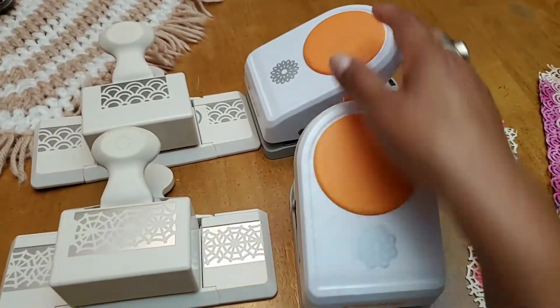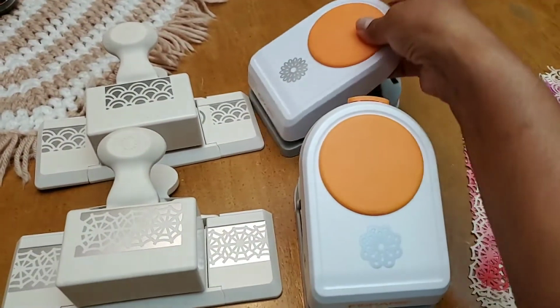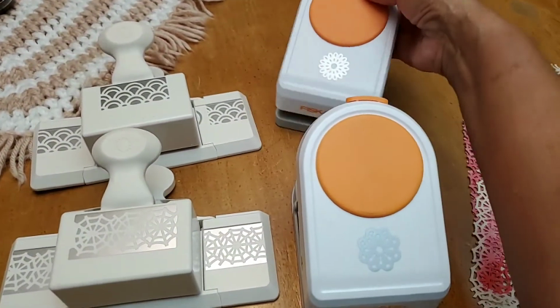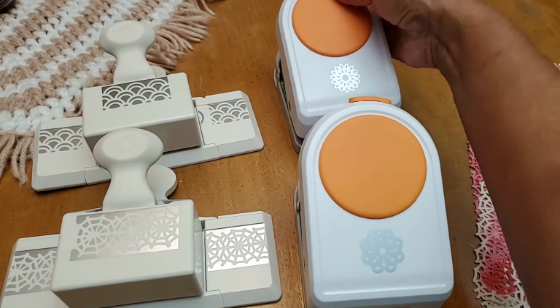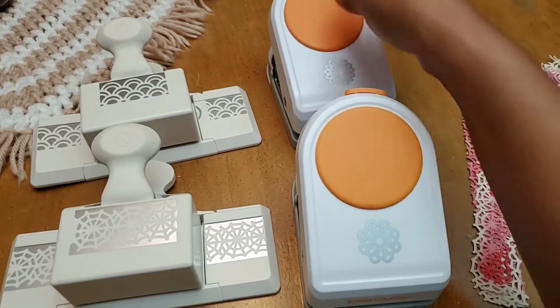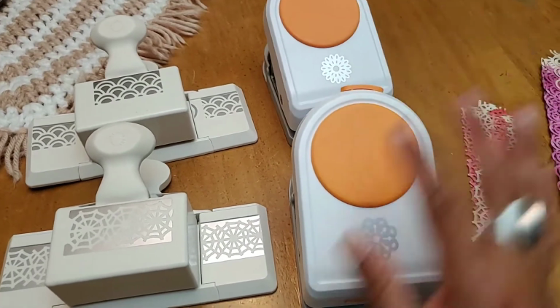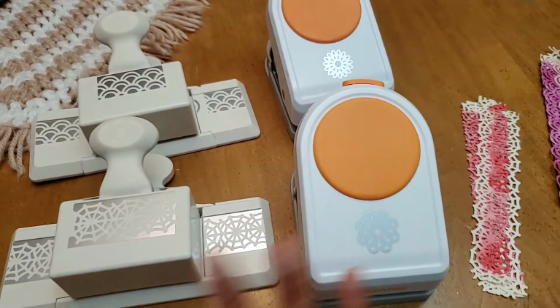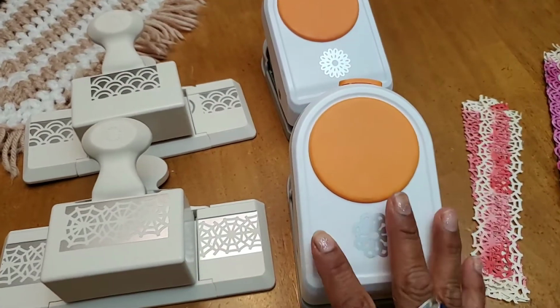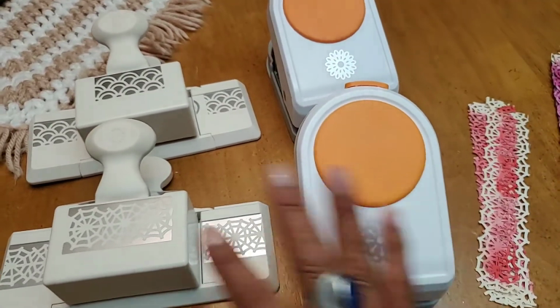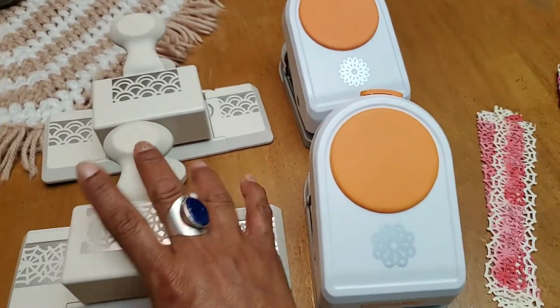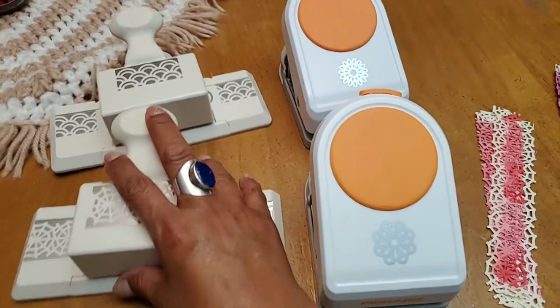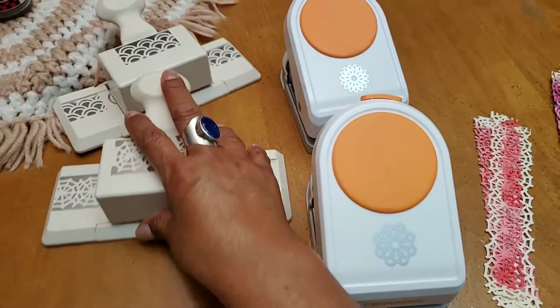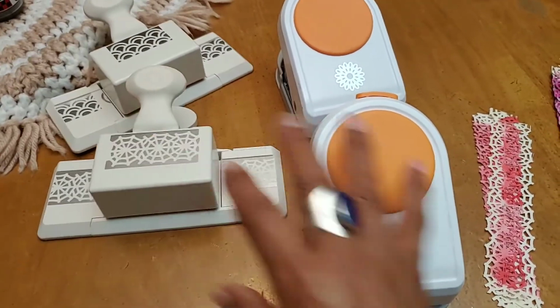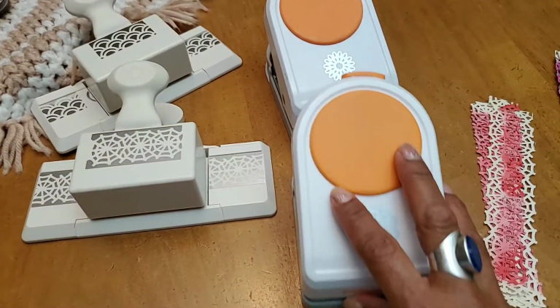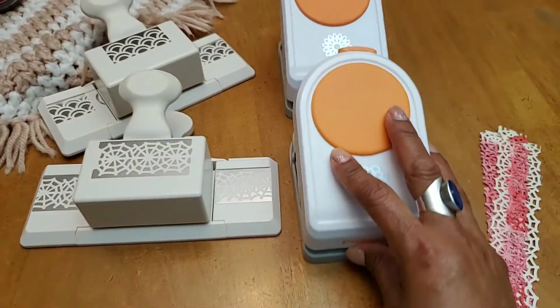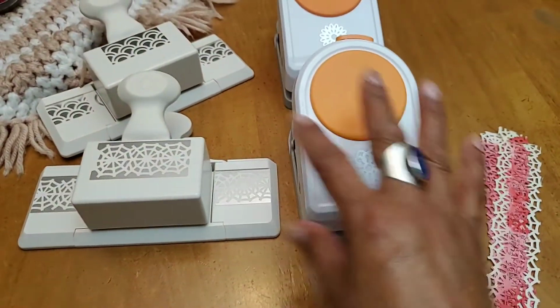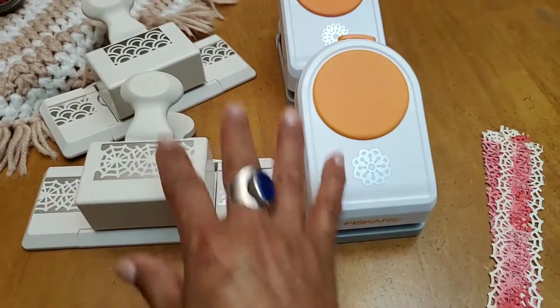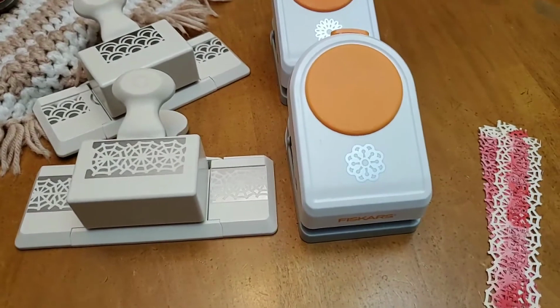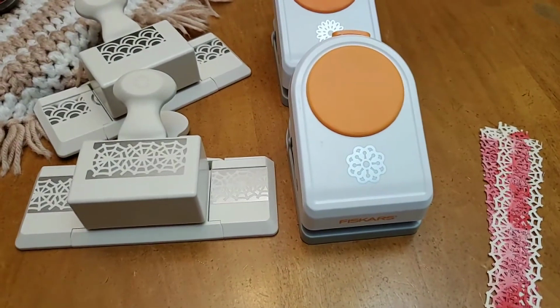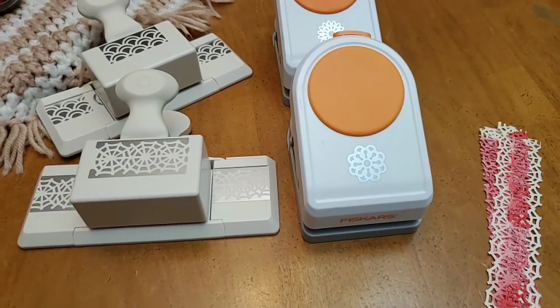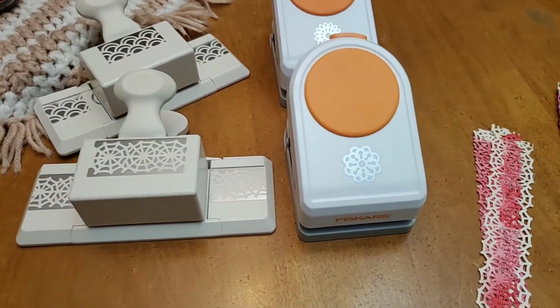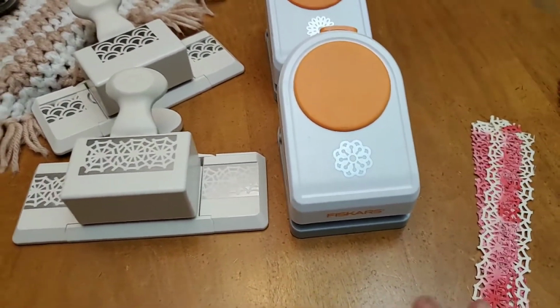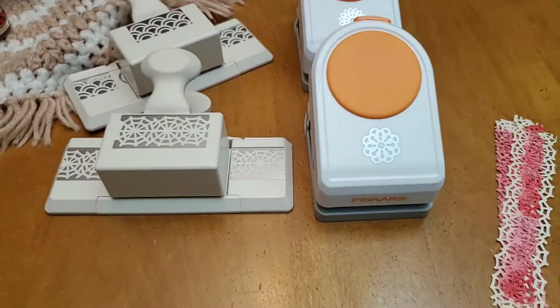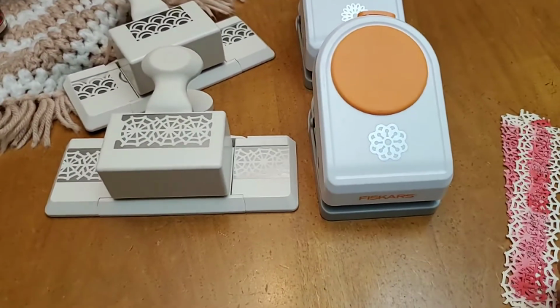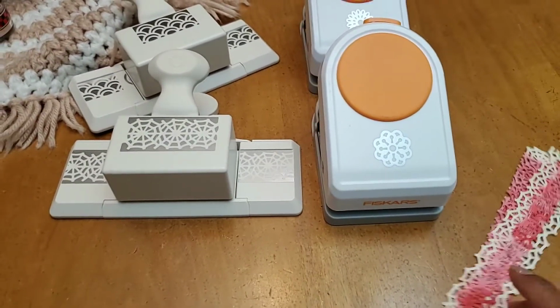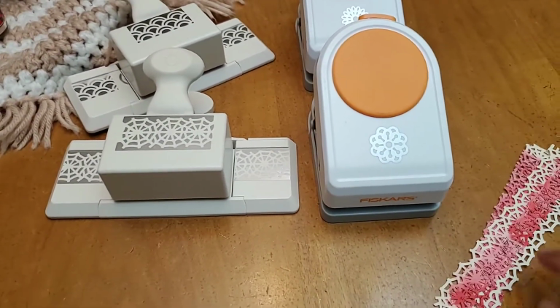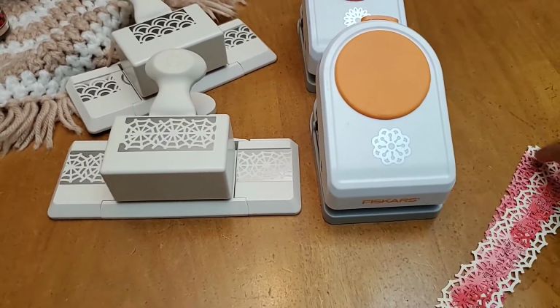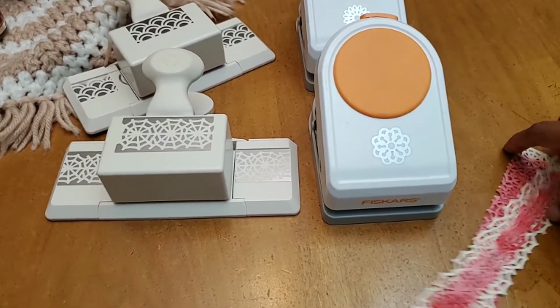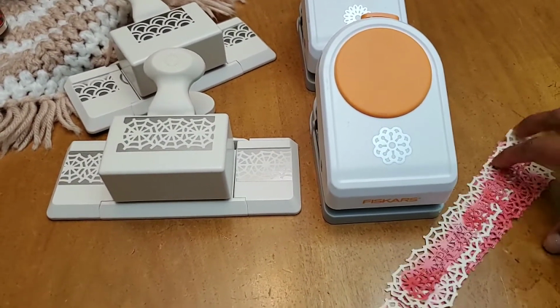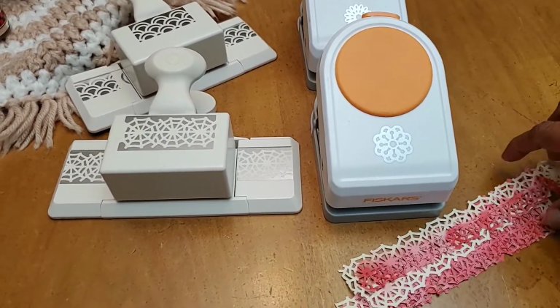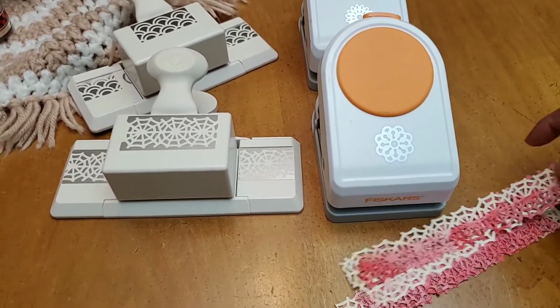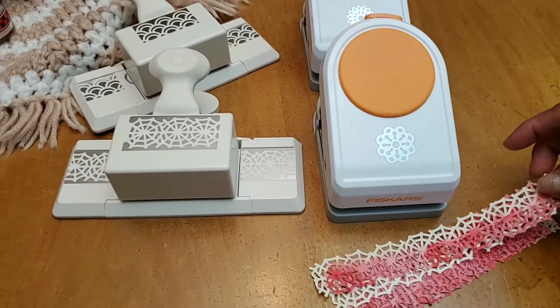Of course the moment I got home I had to try them to make sure they're working perfectly, and they work perfectly. So the quick project share with these punches — this is so funny because Sherry, of Turquoise Streaming, just shared something similar.